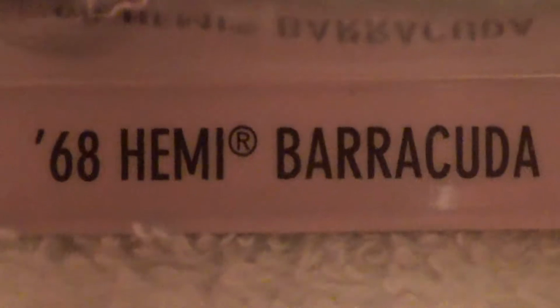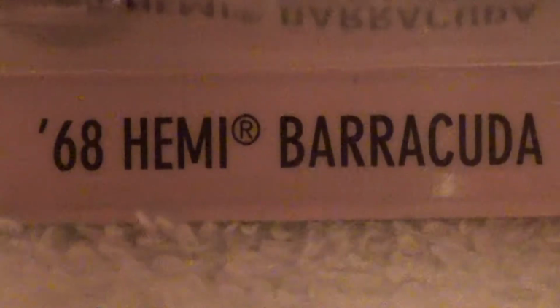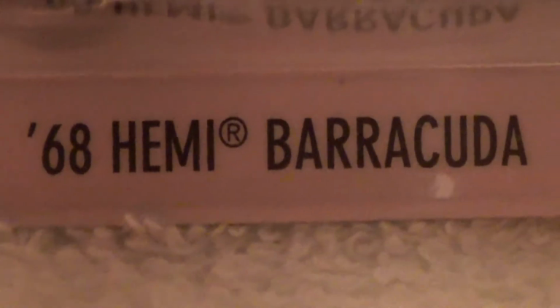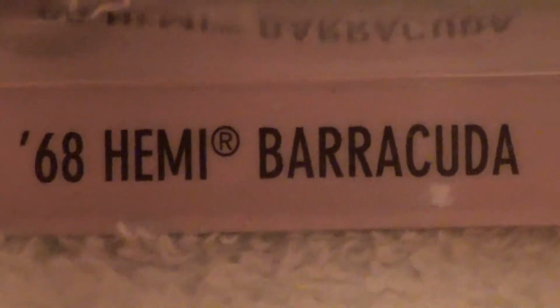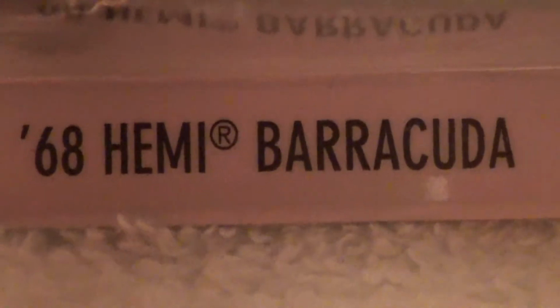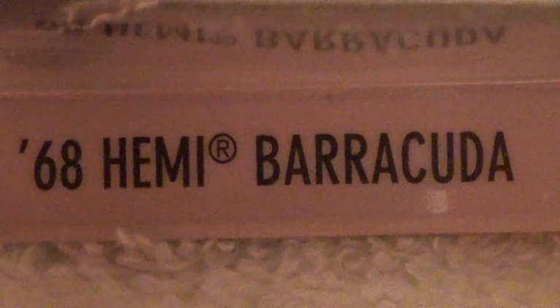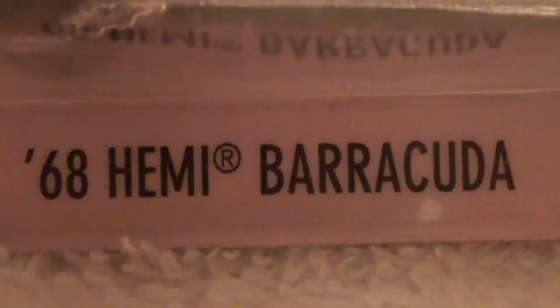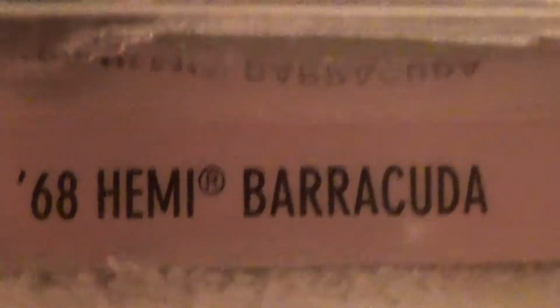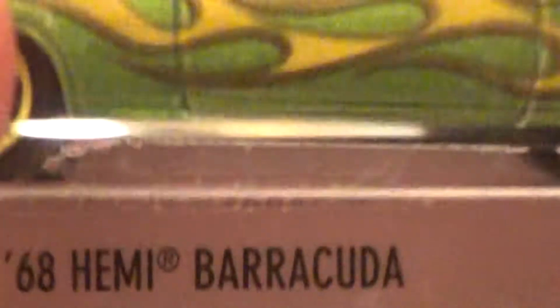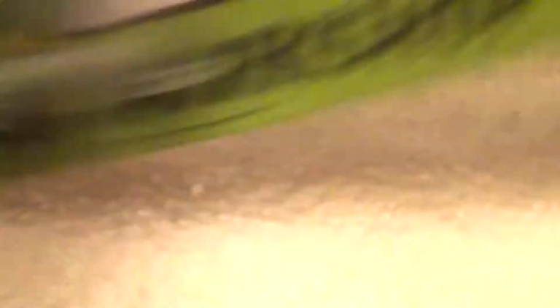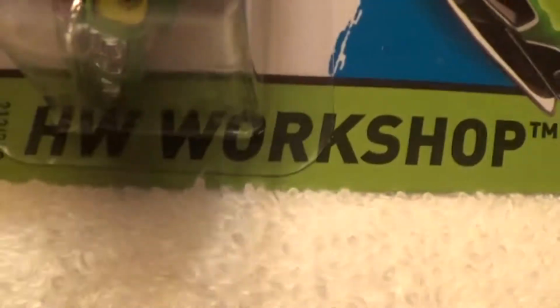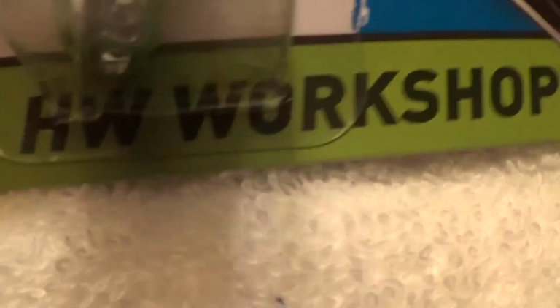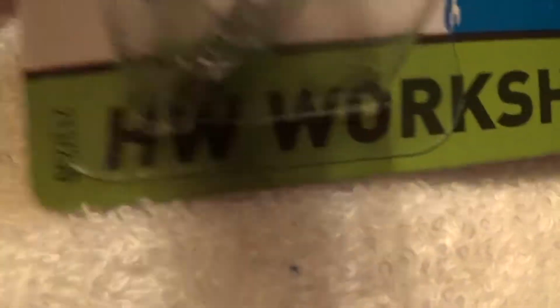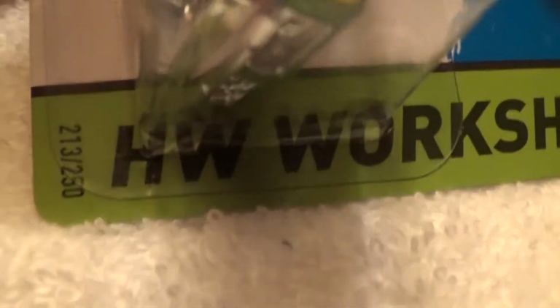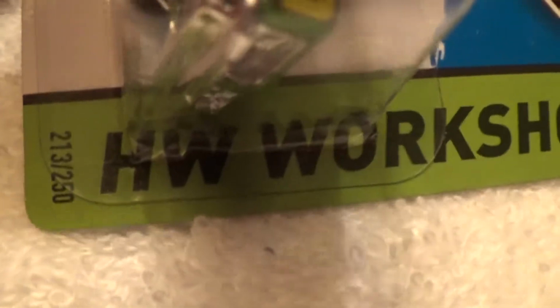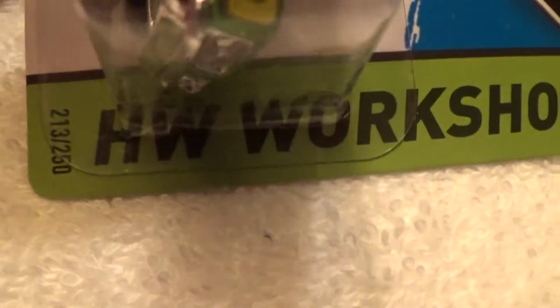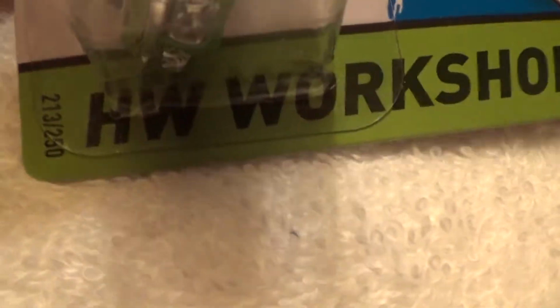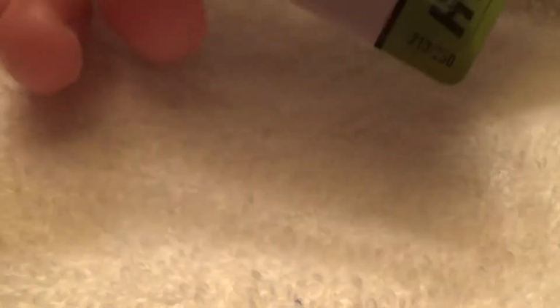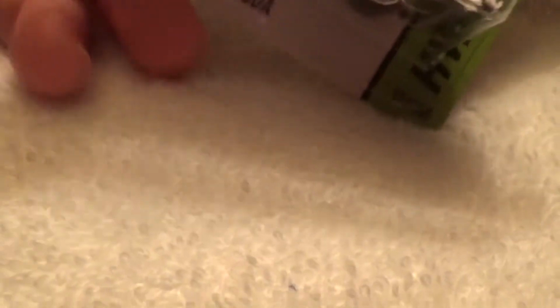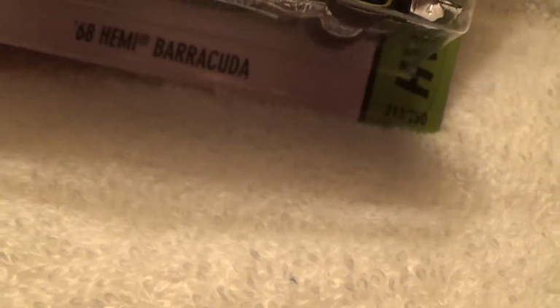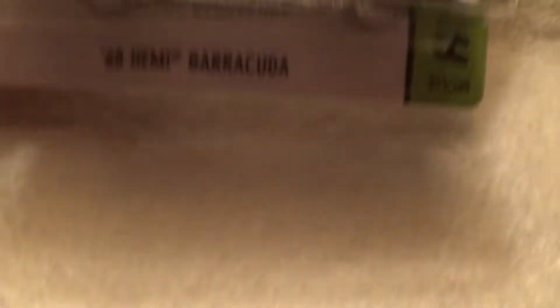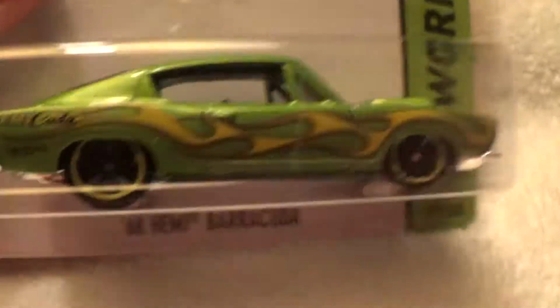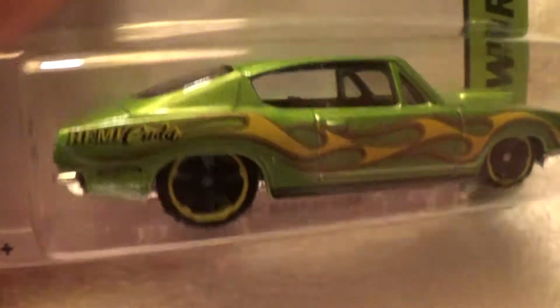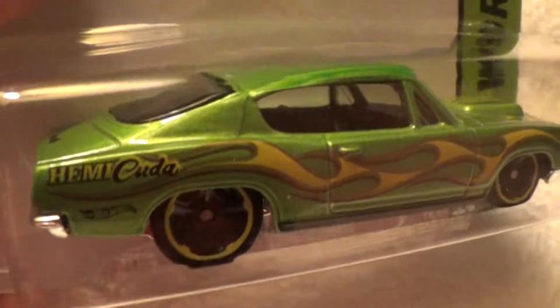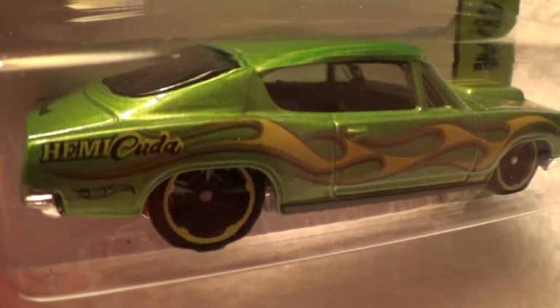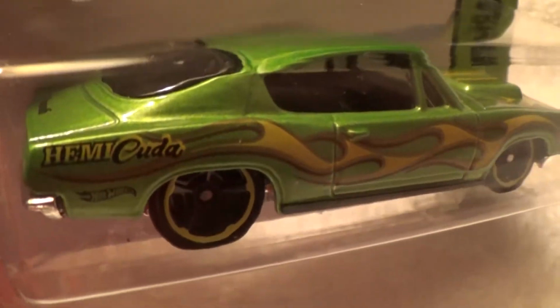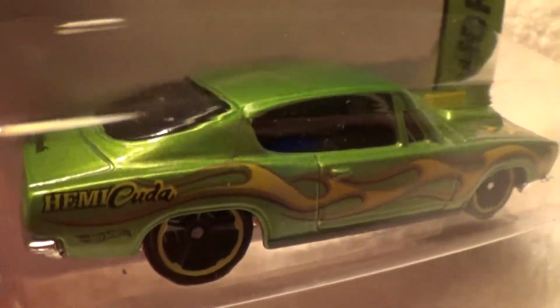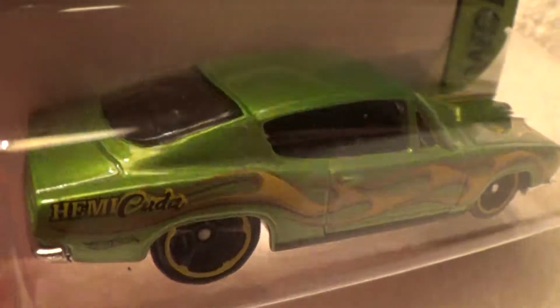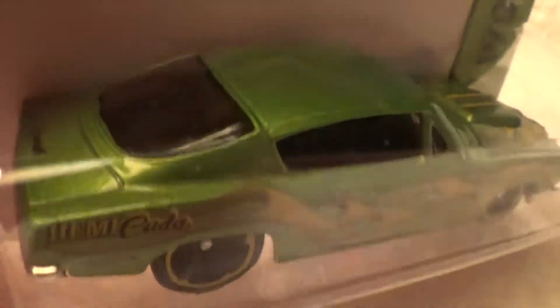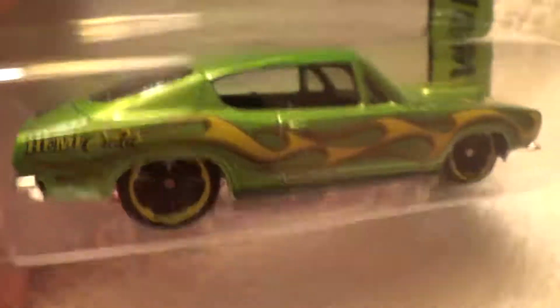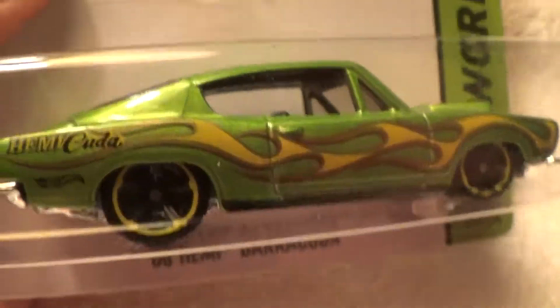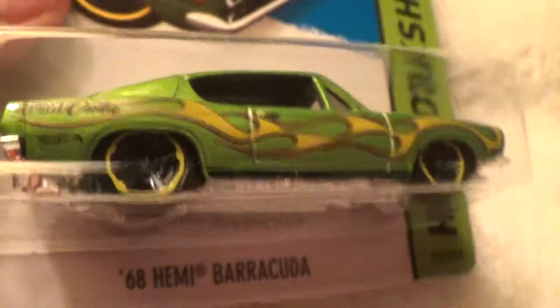68 Hemi Barracuda, HW Workshop. Plenty of Barracudas around here — I just don't know where to put them.